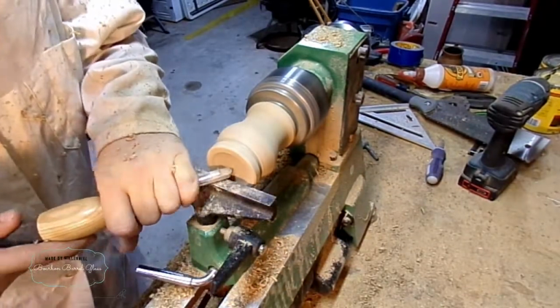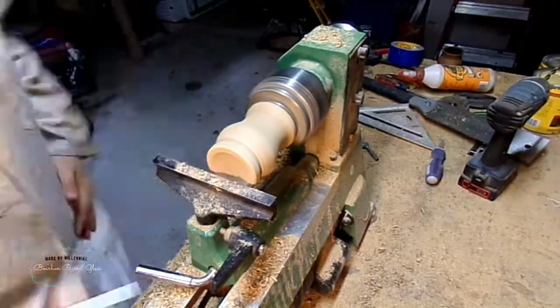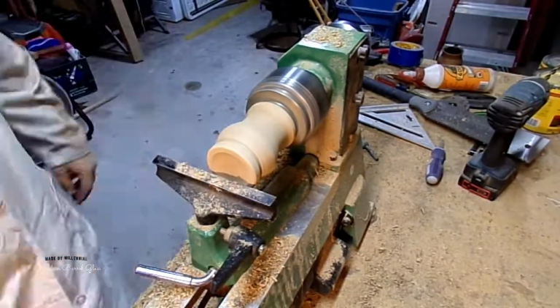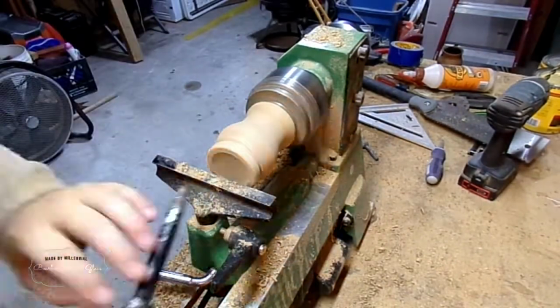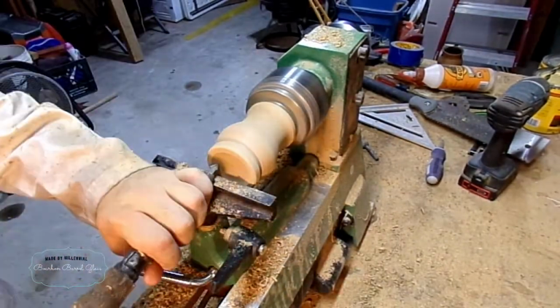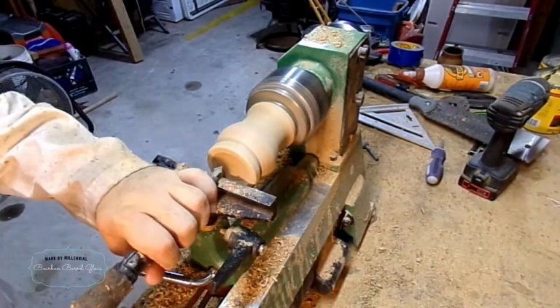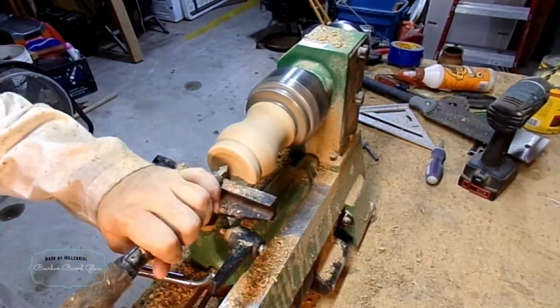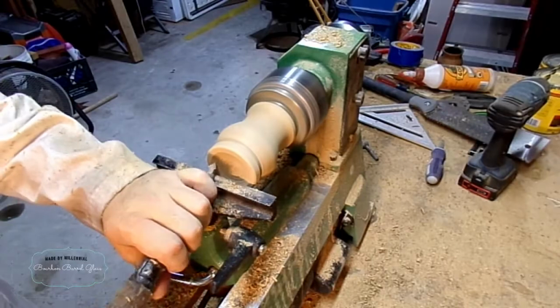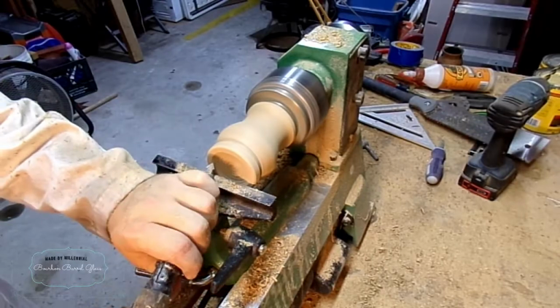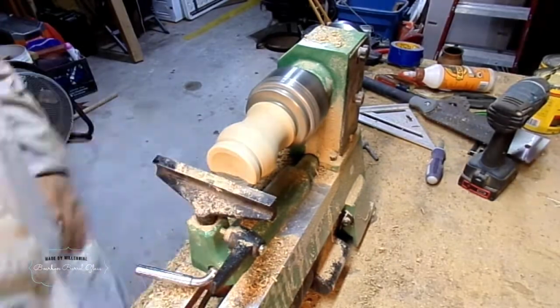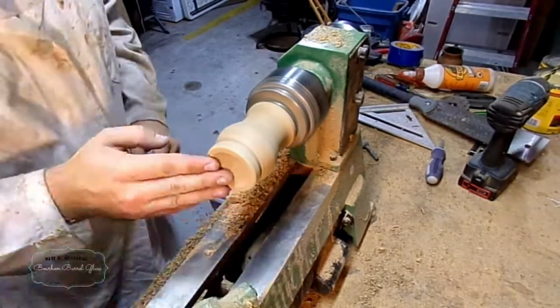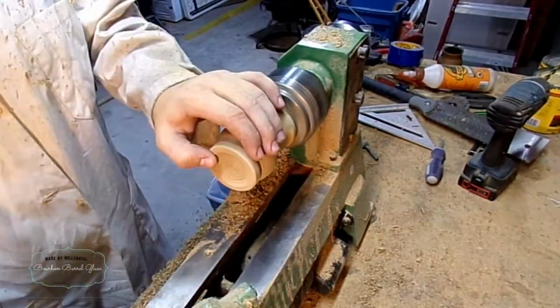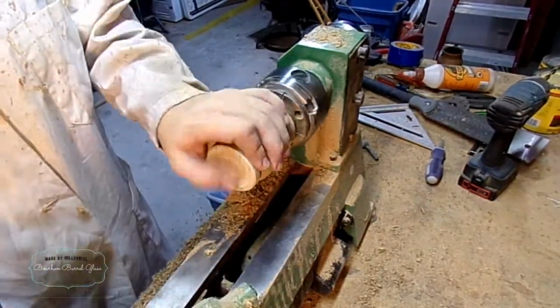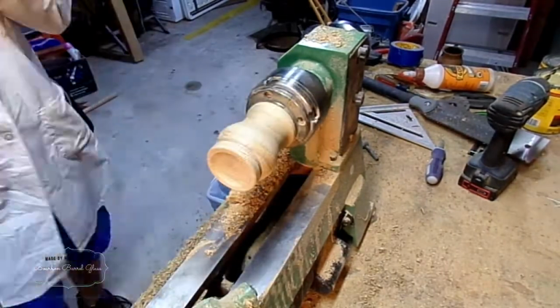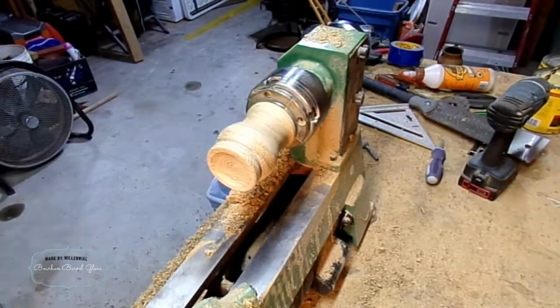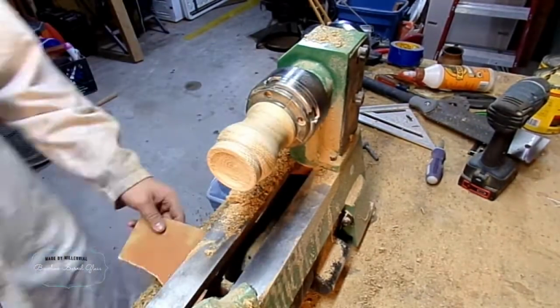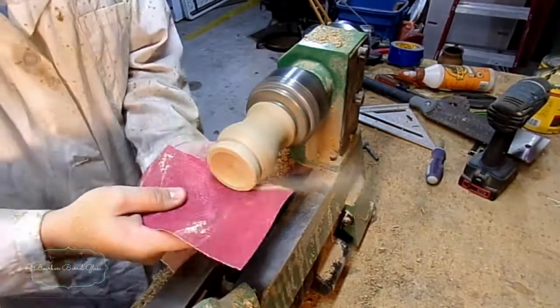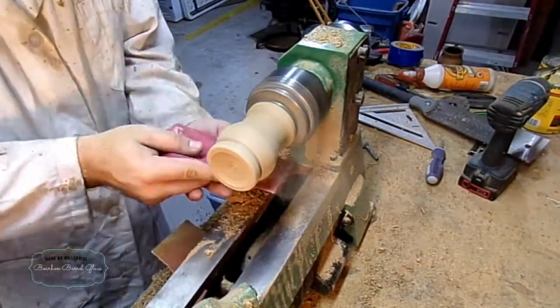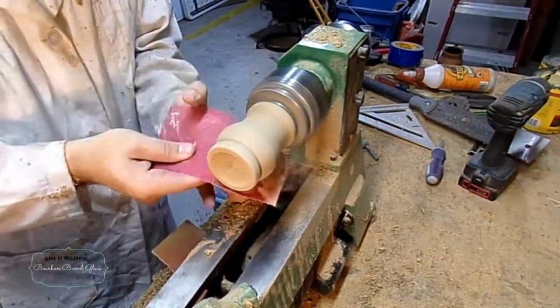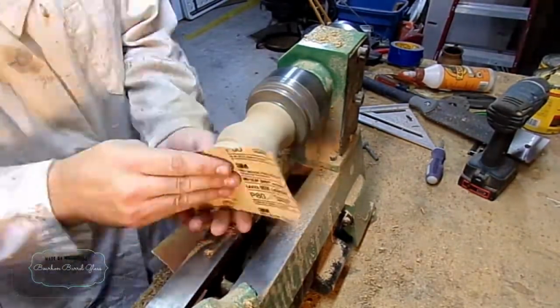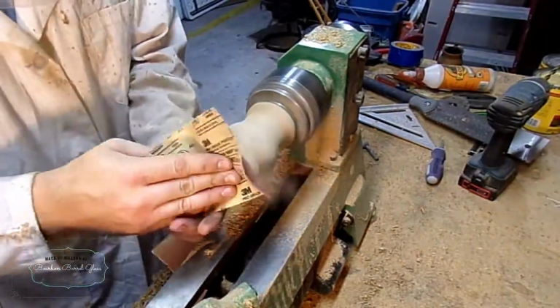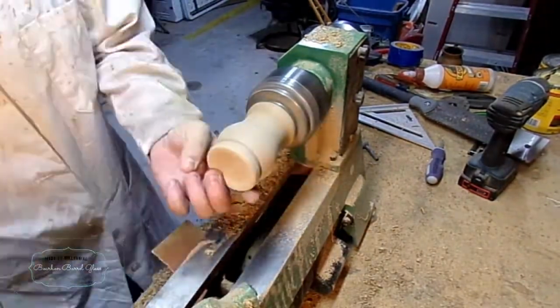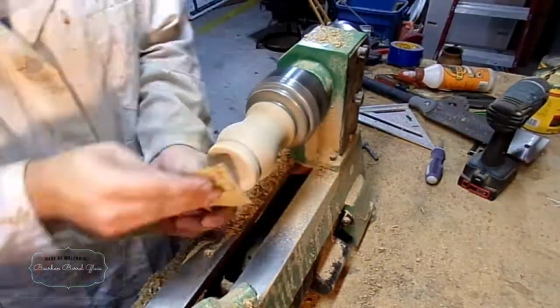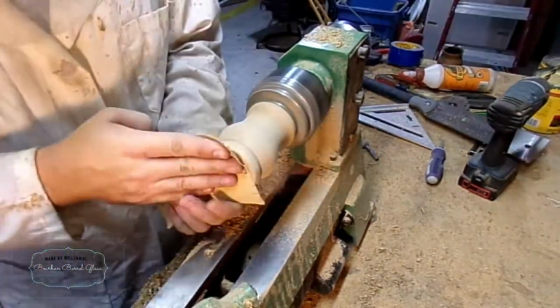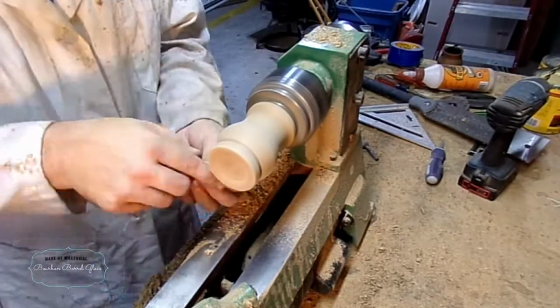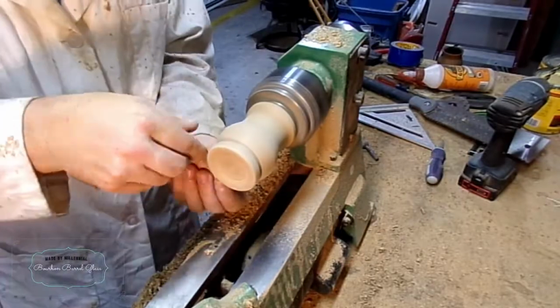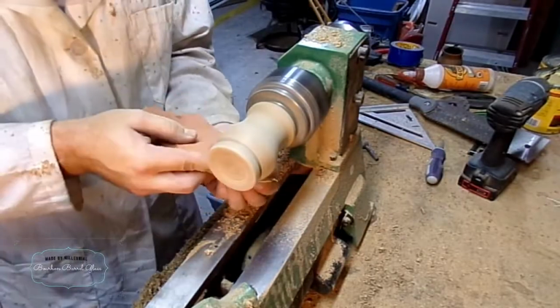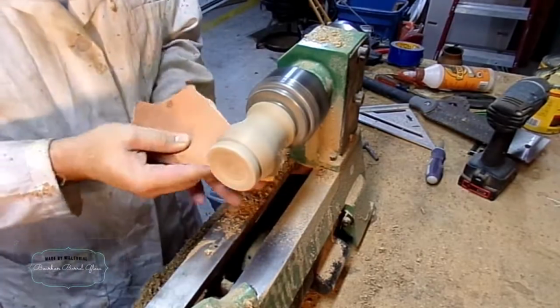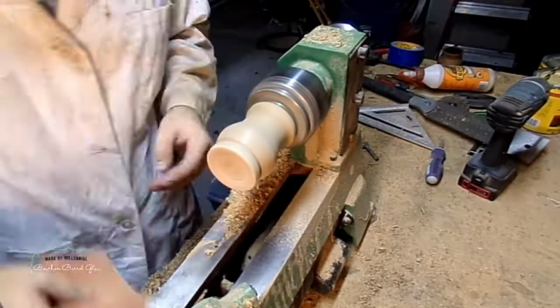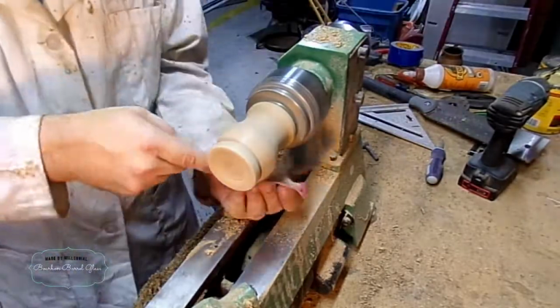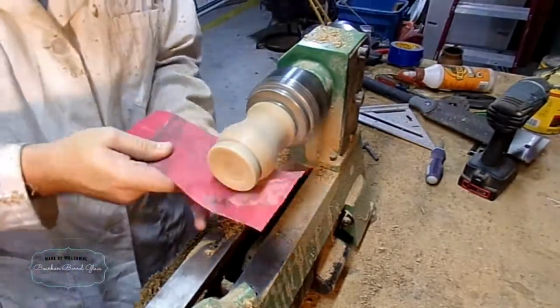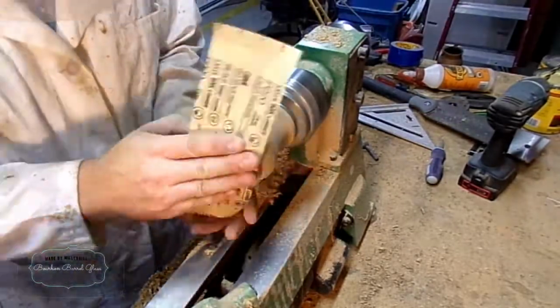Now I can start making the bottom look a little bit prettier and putting in a little bit of decoration. Then I just sand everything good and well.